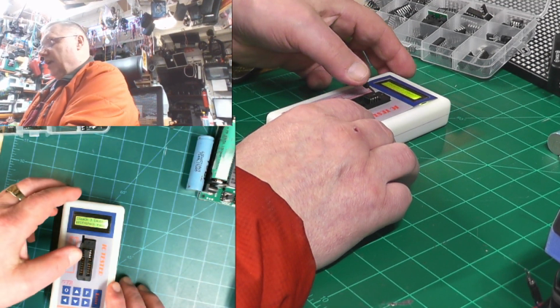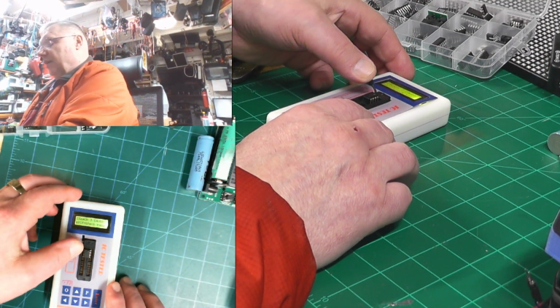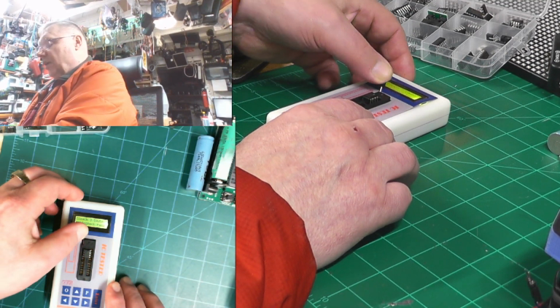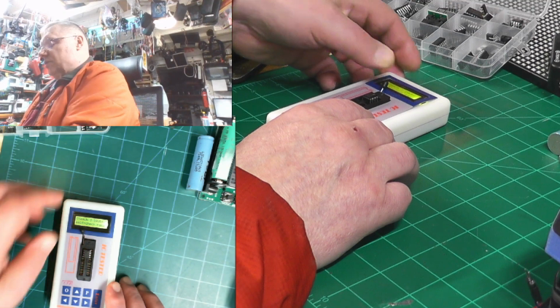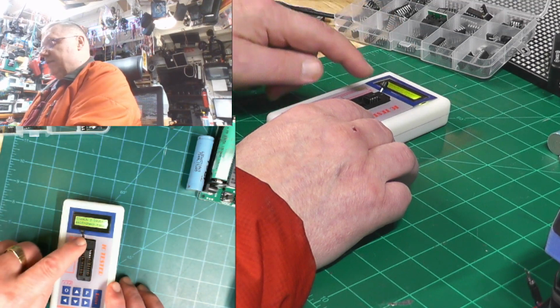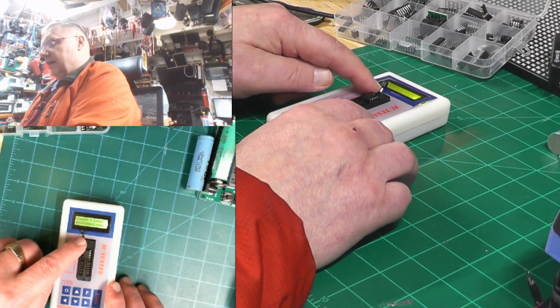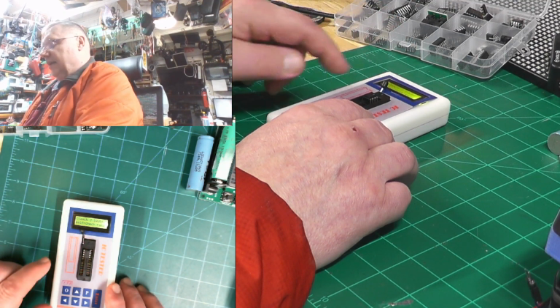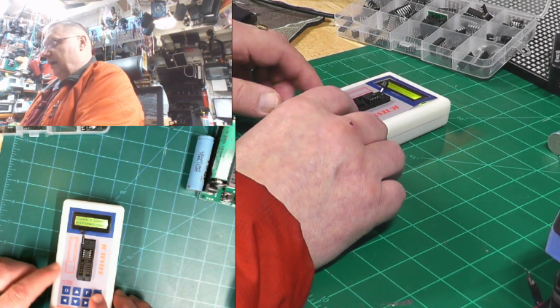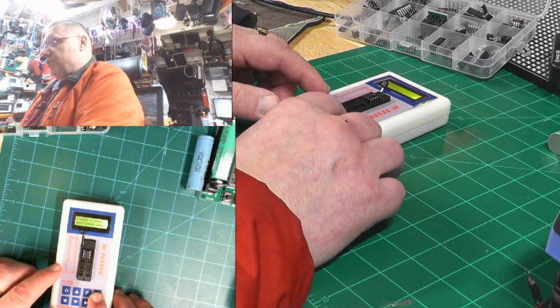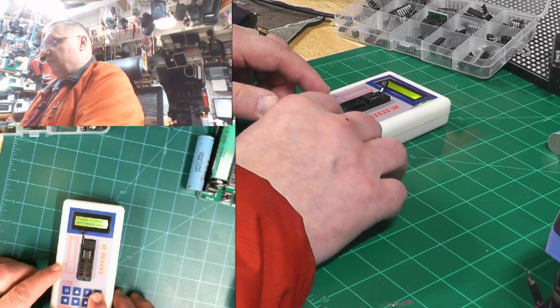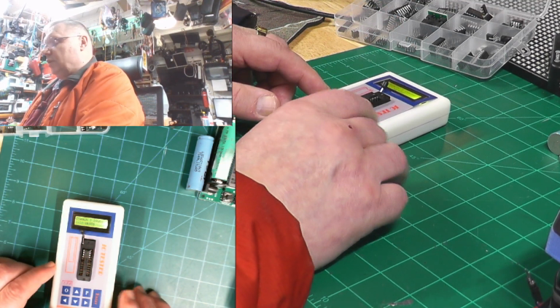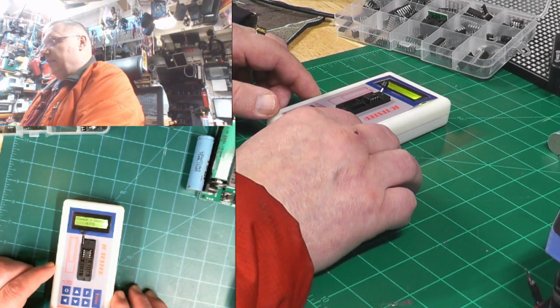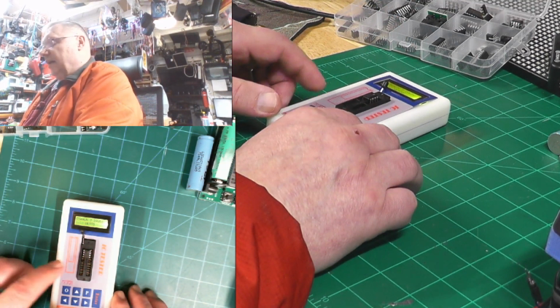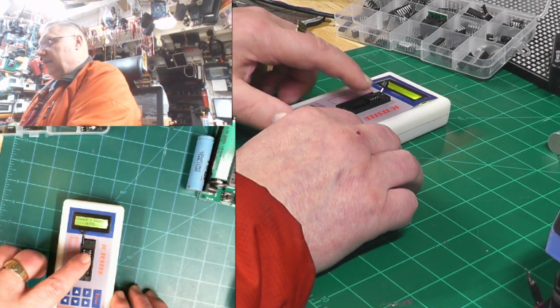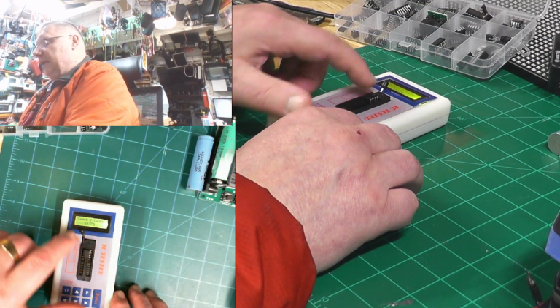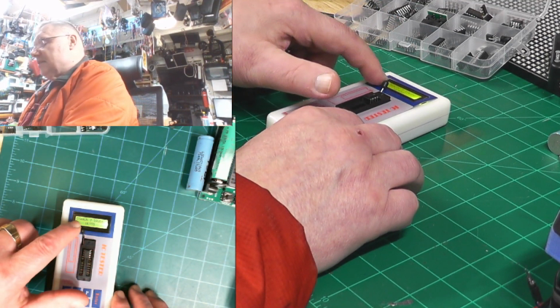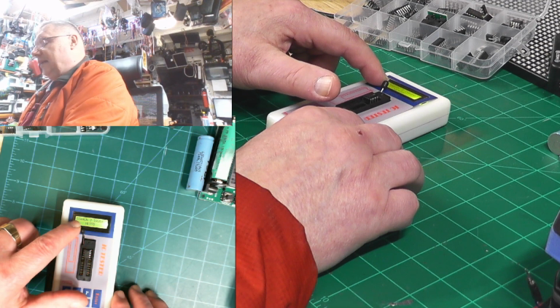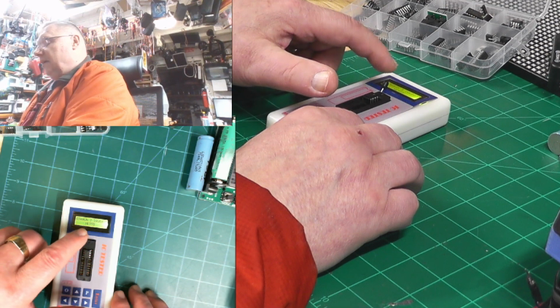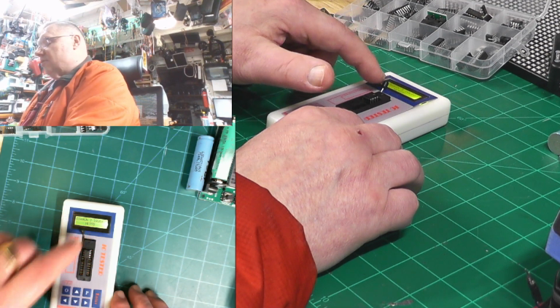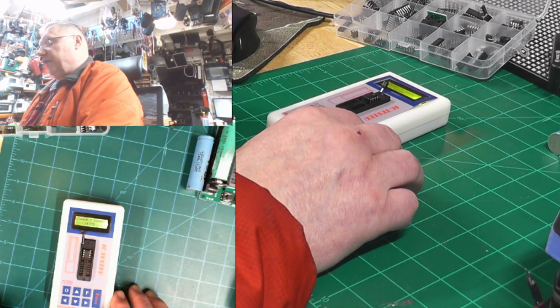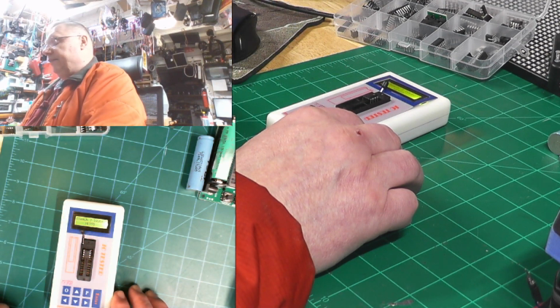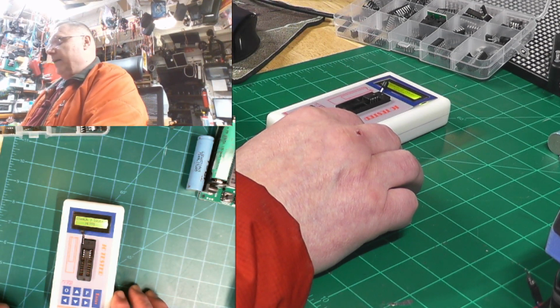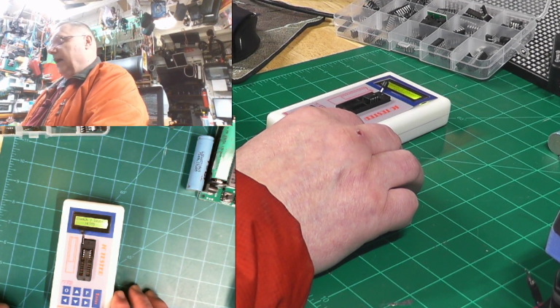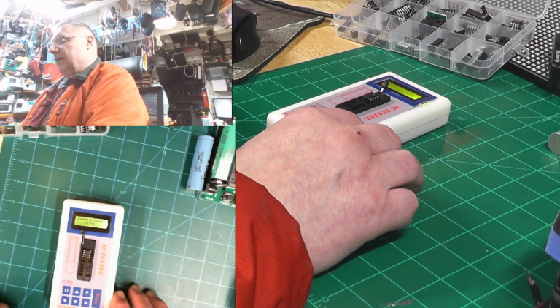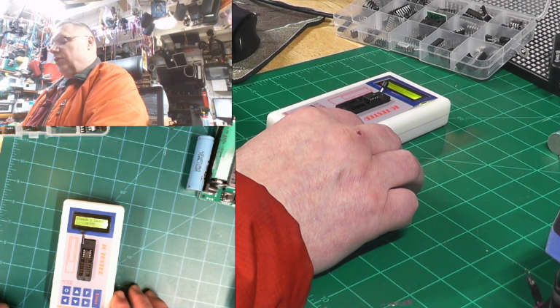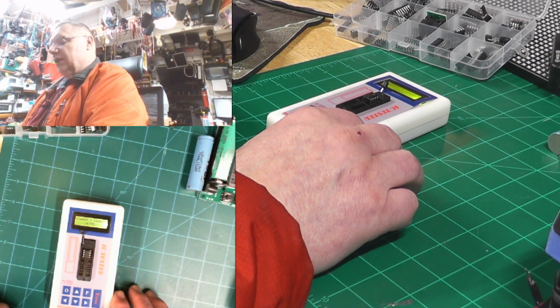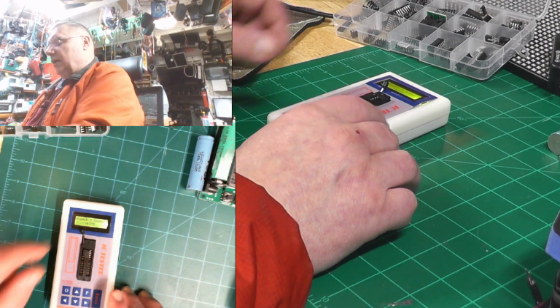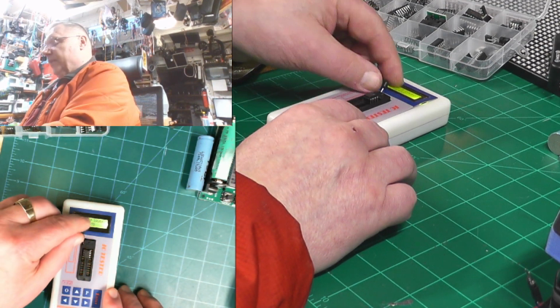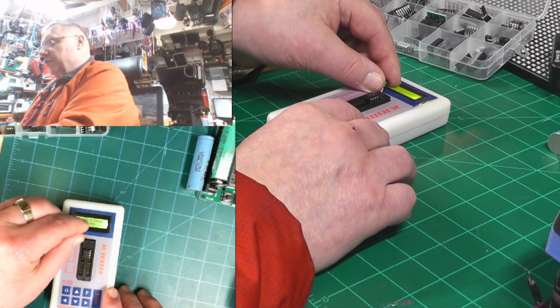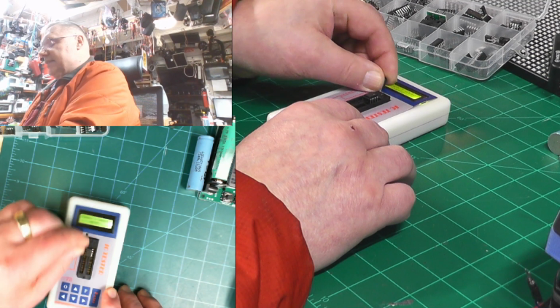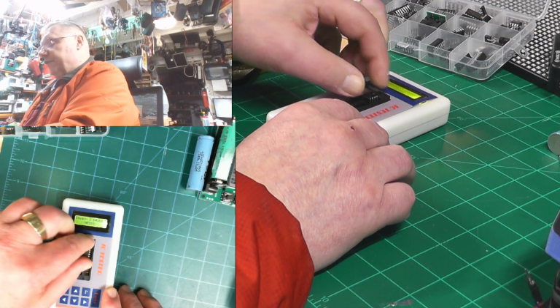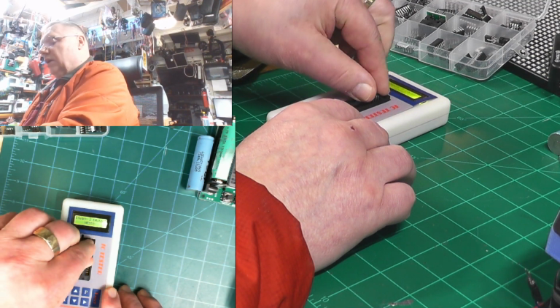Now we're going to close the zip socket and push the button one more time, and it tells me that this is an NE555. That's how you do it.